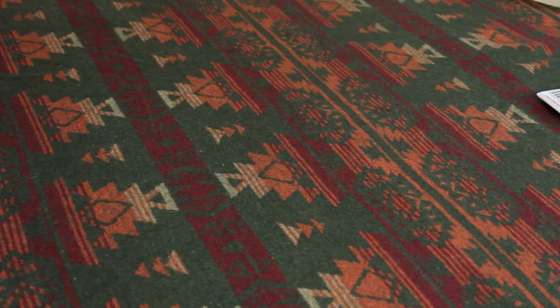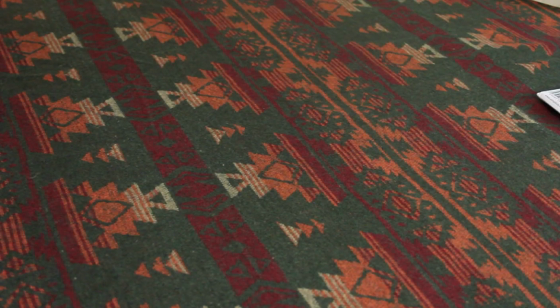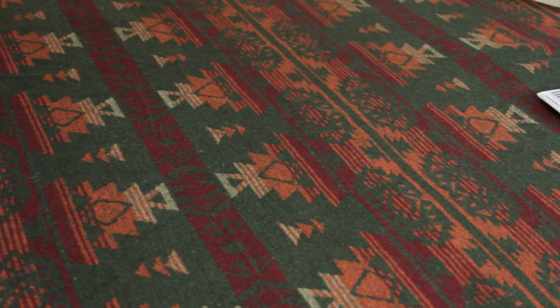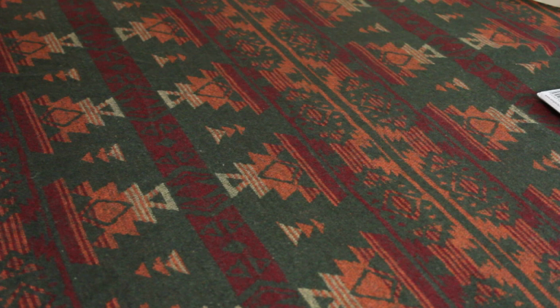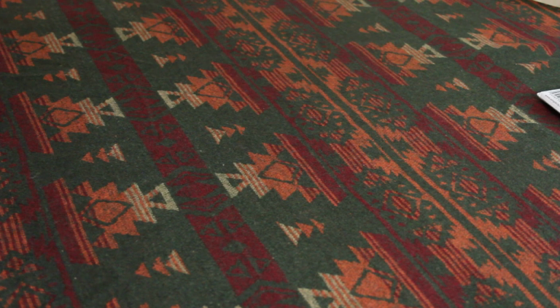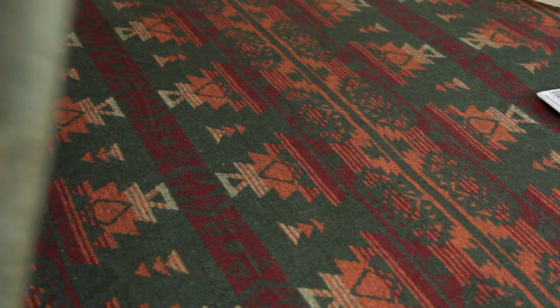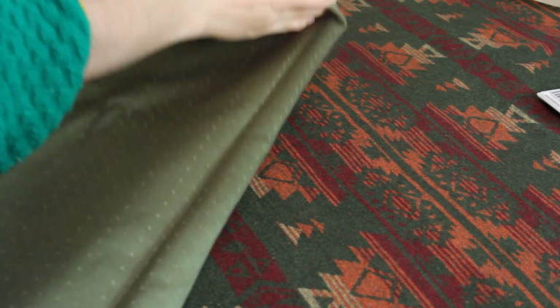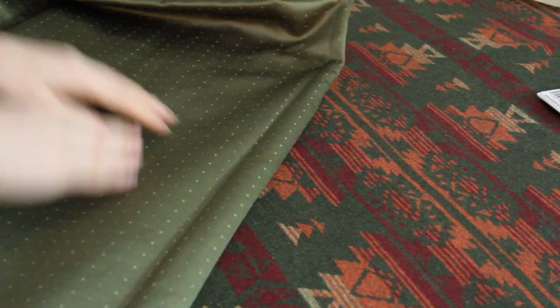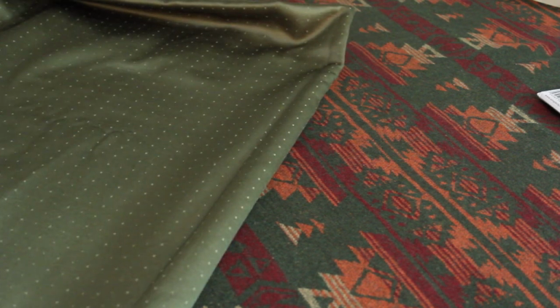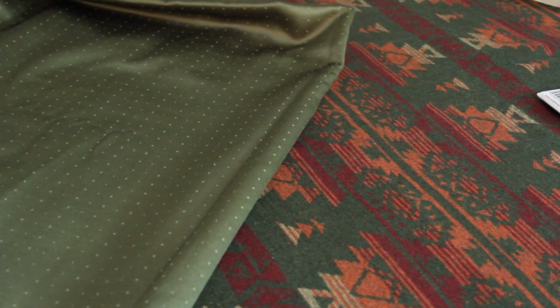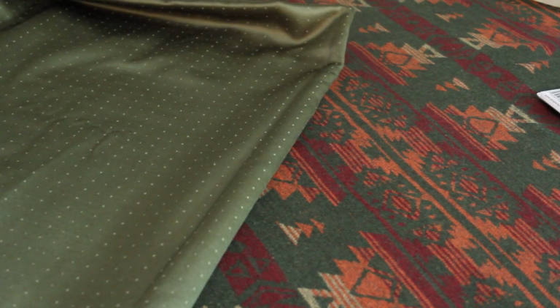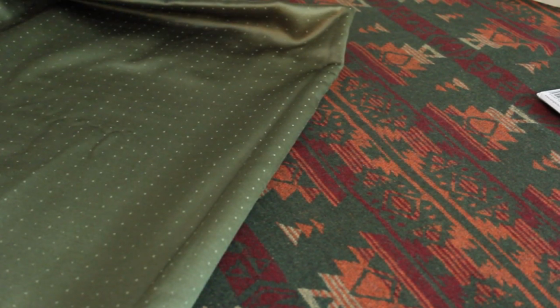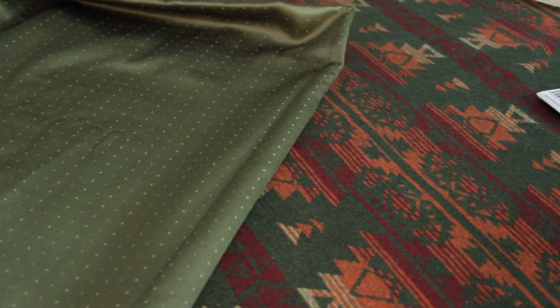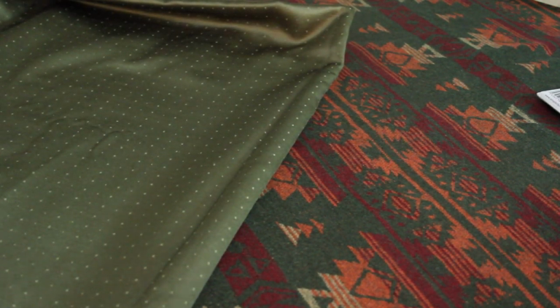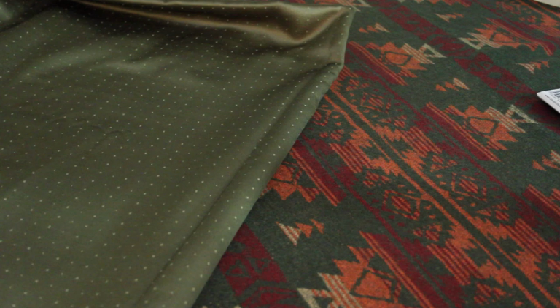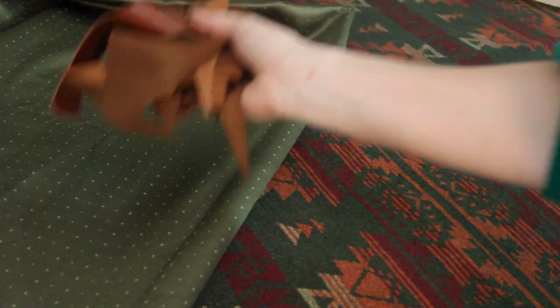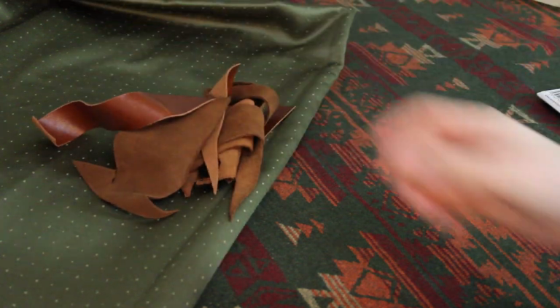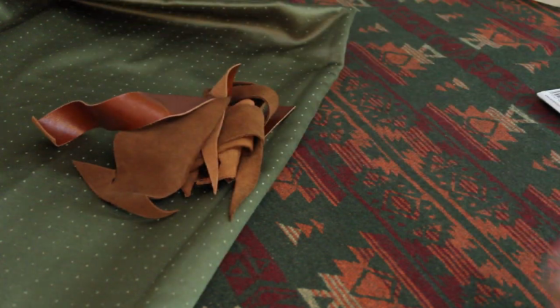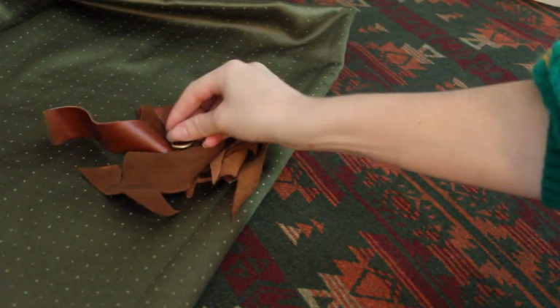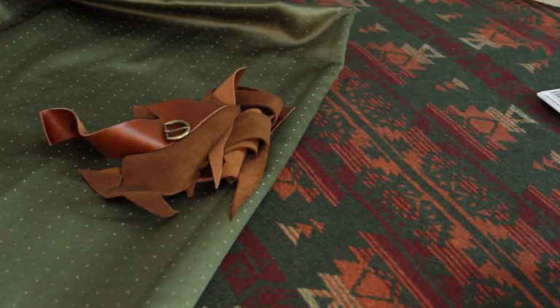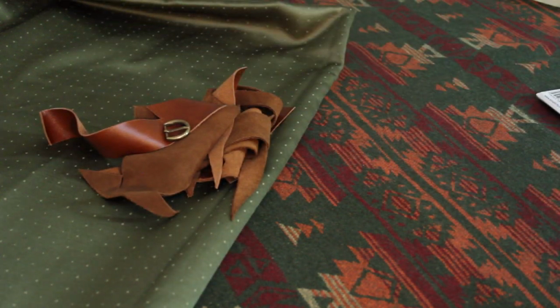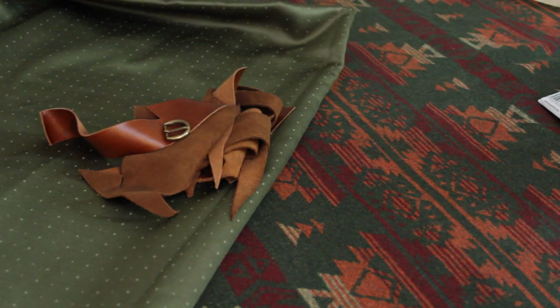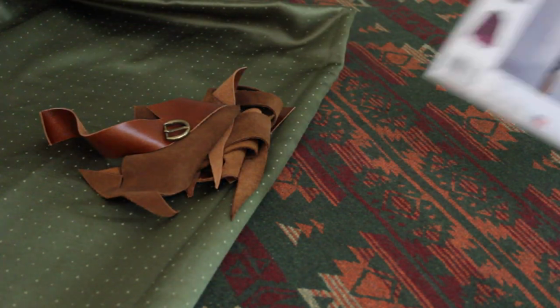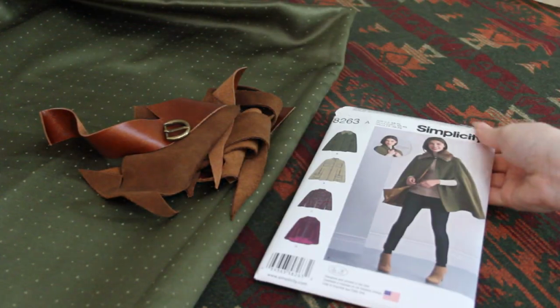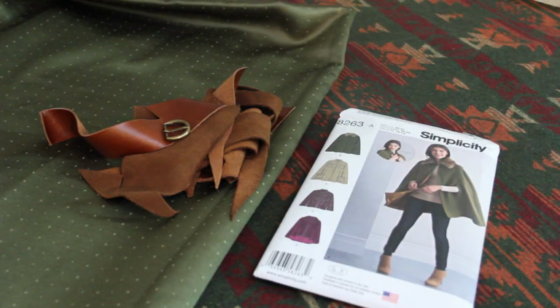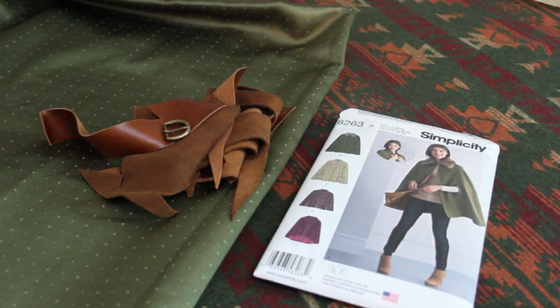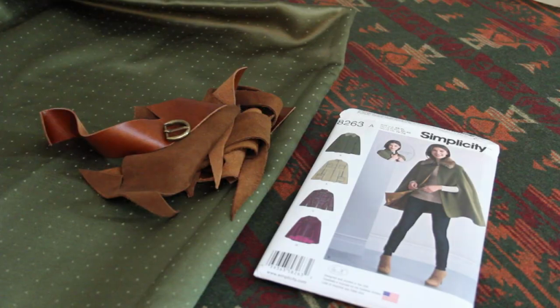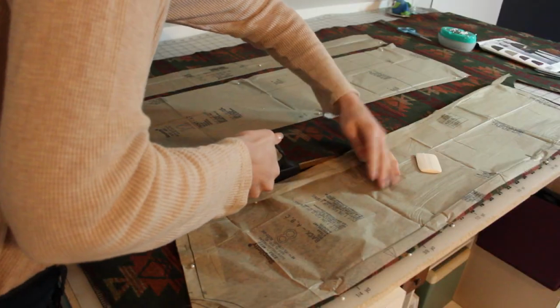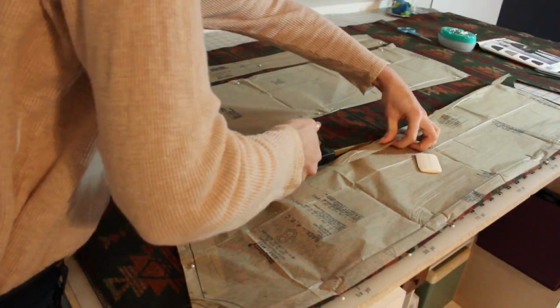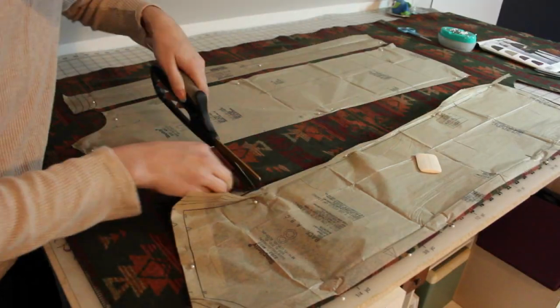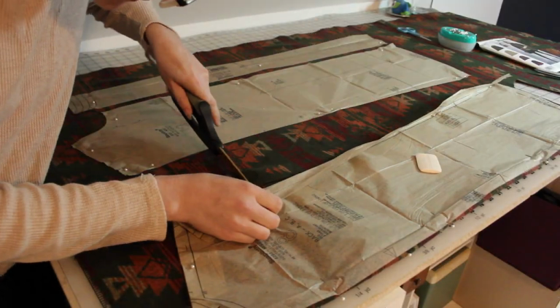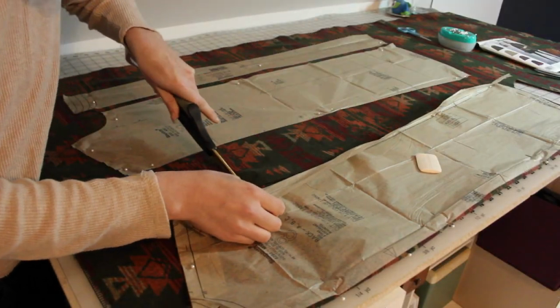So I have this wool that I bought a long time ago and an upholstery fabric that I just bought too much of, as well as some leather scraps and just a buckle — I think I cut it off a pair of shoes or something. I'm going to be combining them all into a fall capelet.